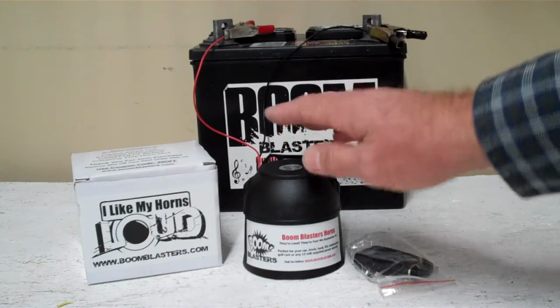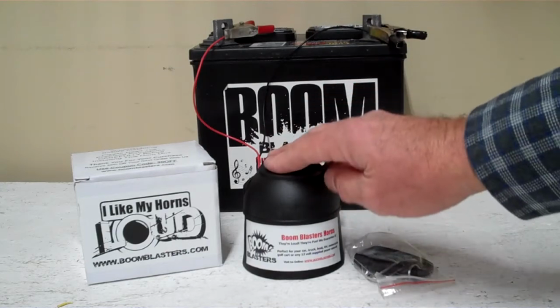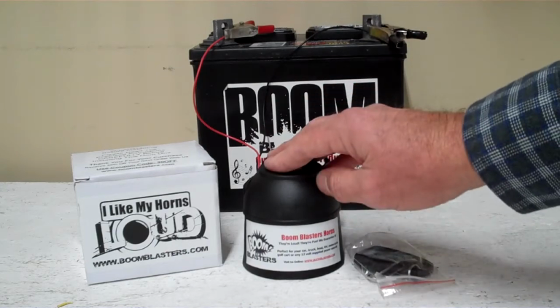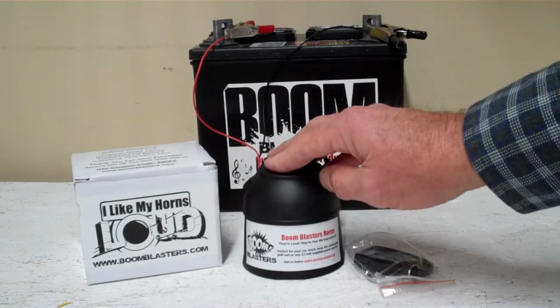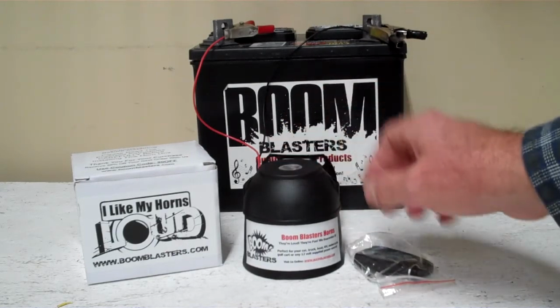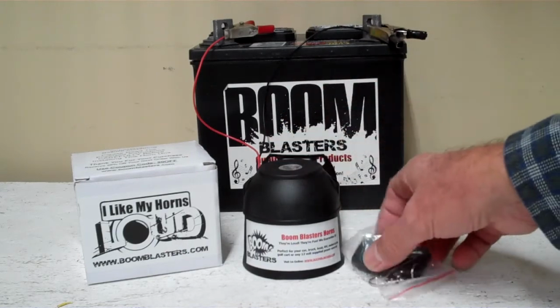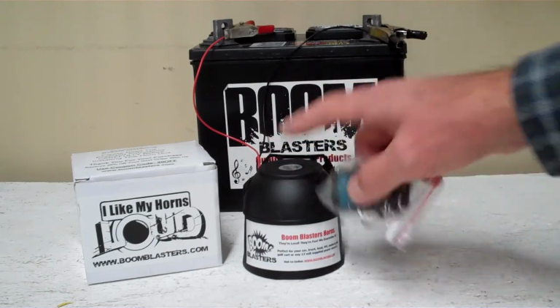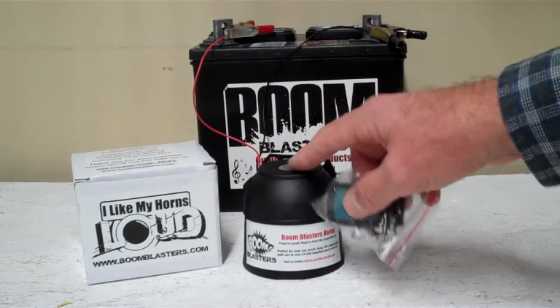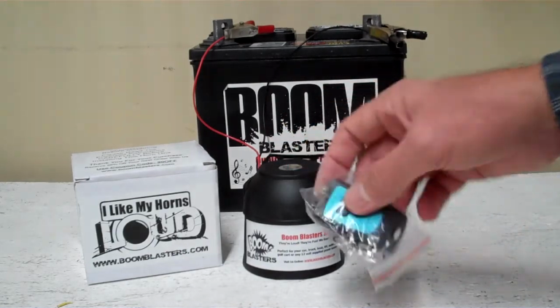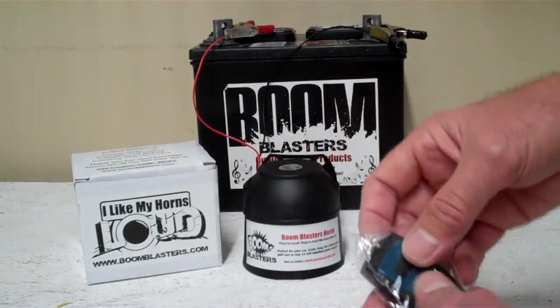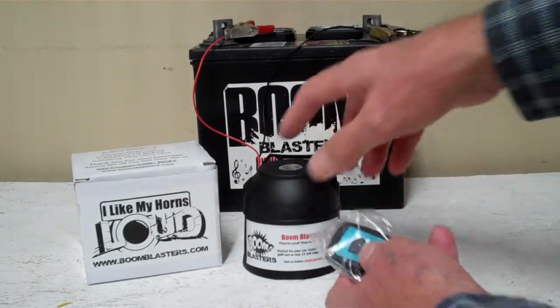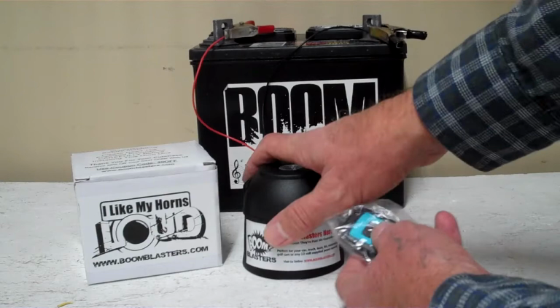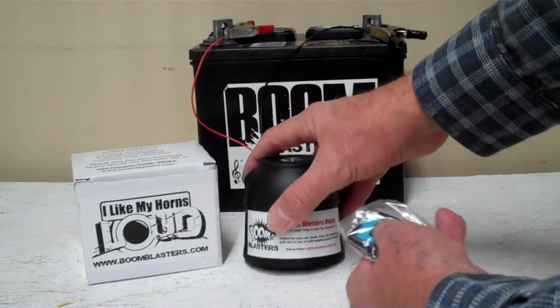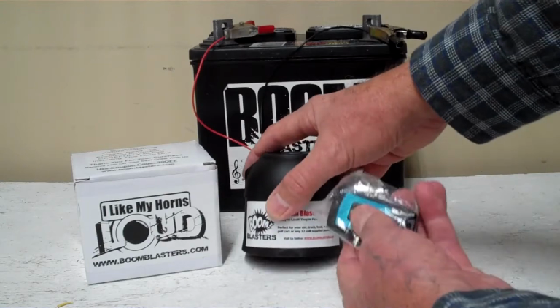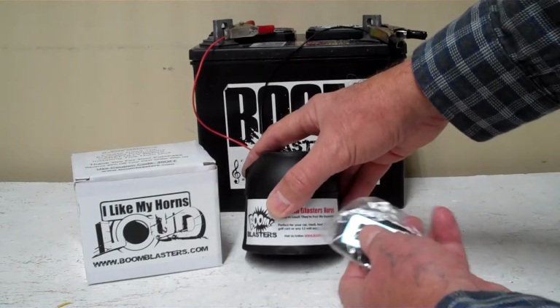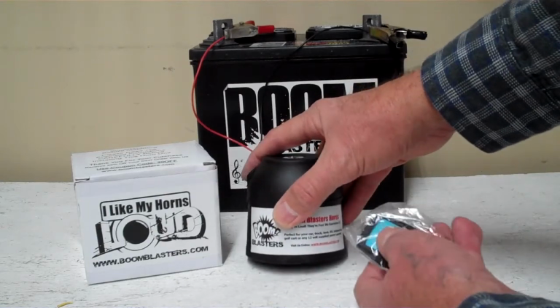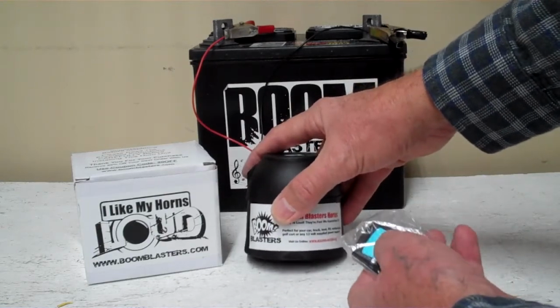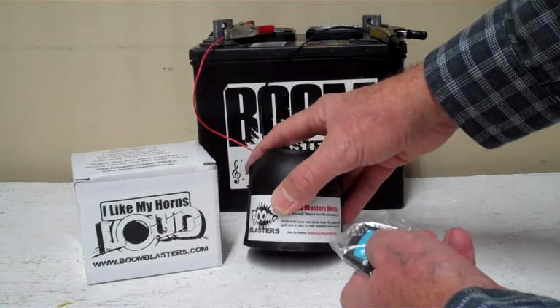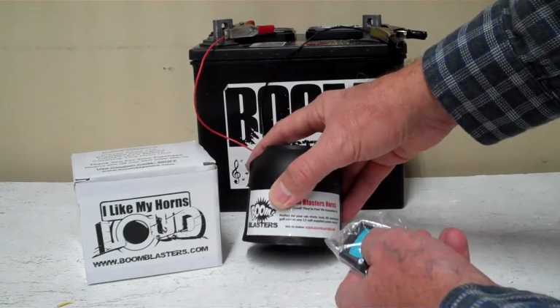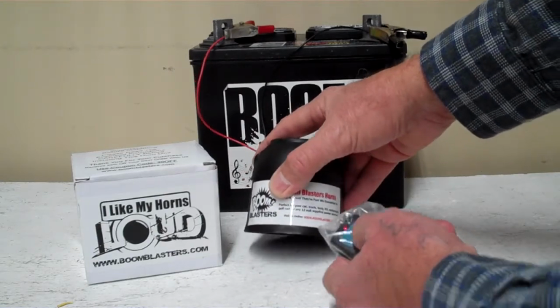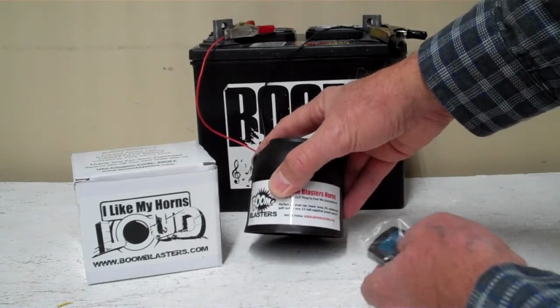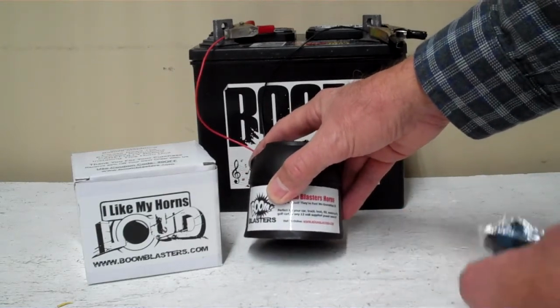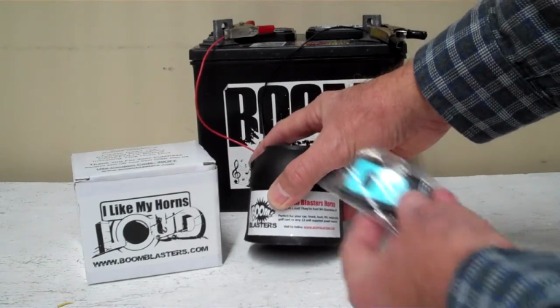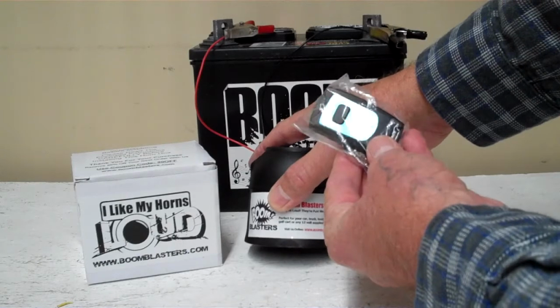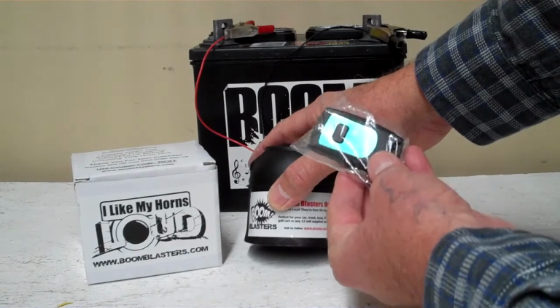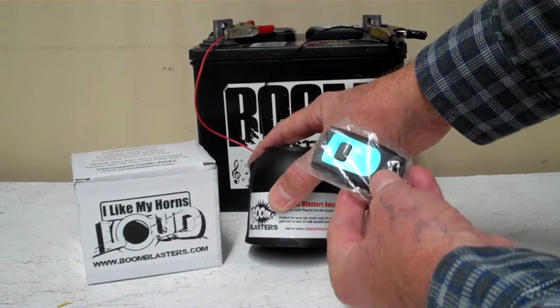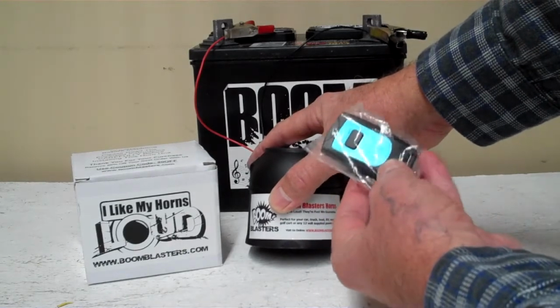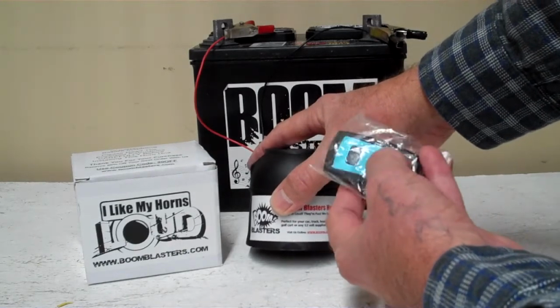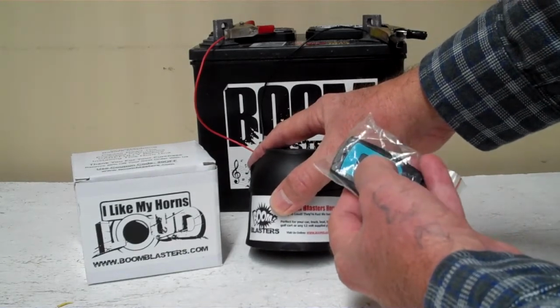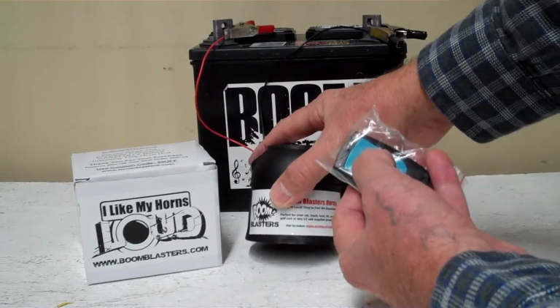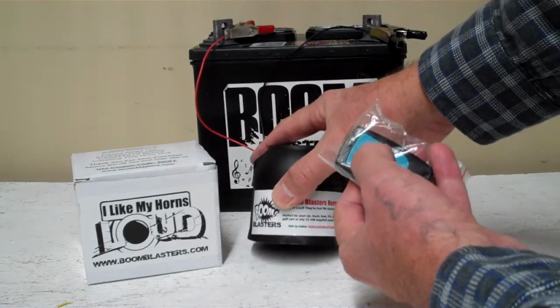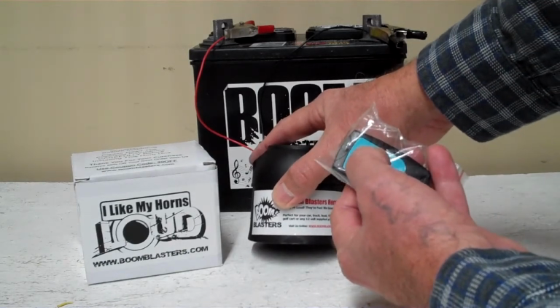So this is our European Touring Car Wireless Car Horn. We've got it facing down — it's pretty loud but I'll play it here for you. Cool isn't it, let me play it again.